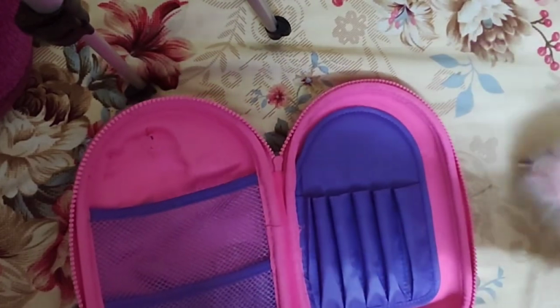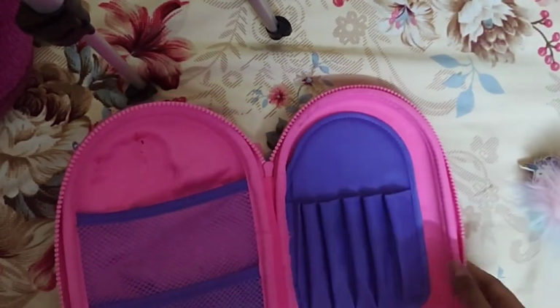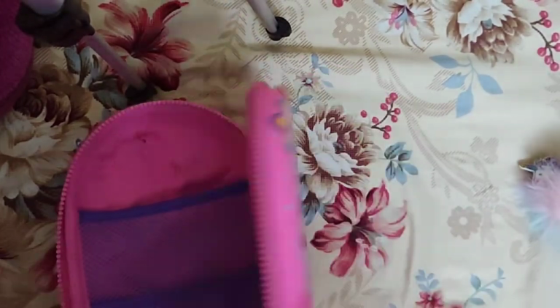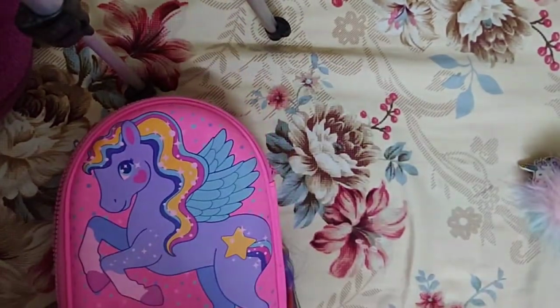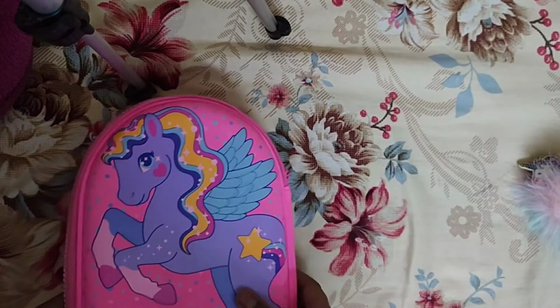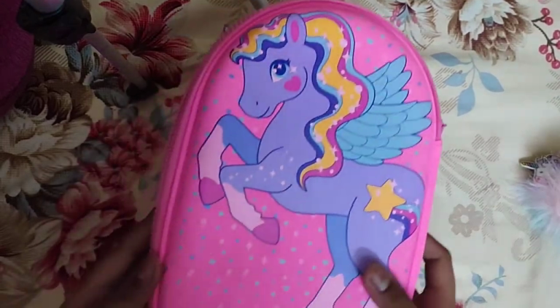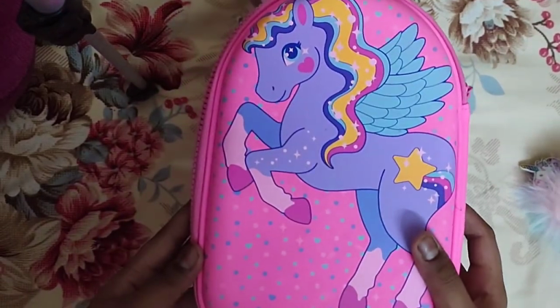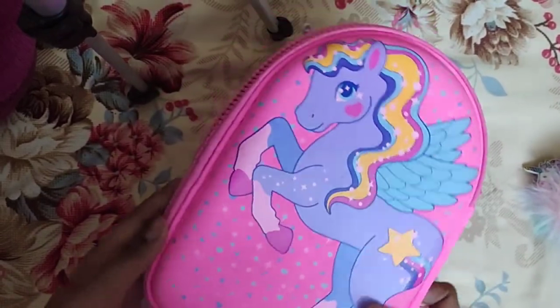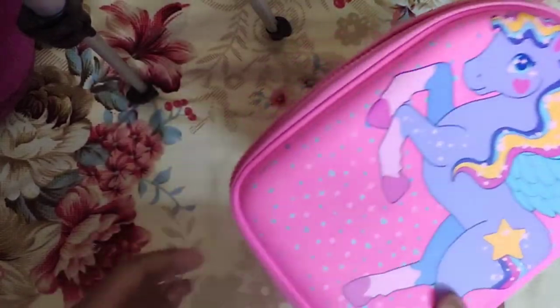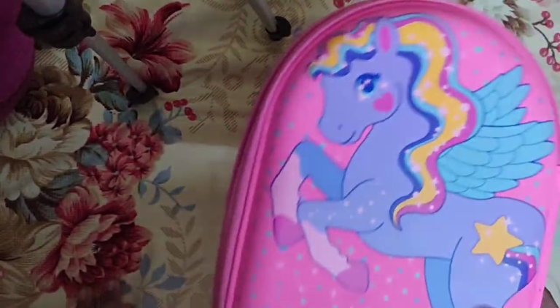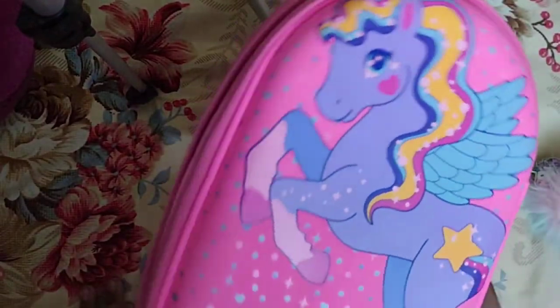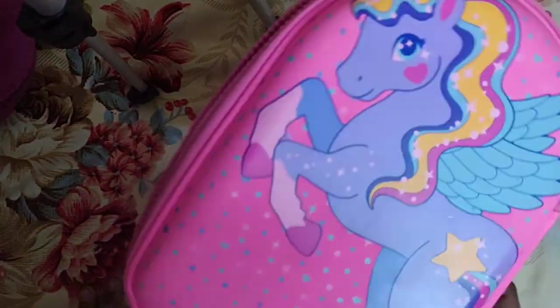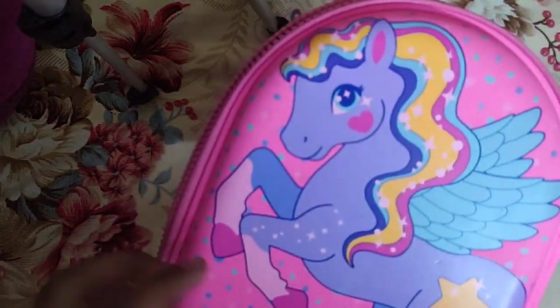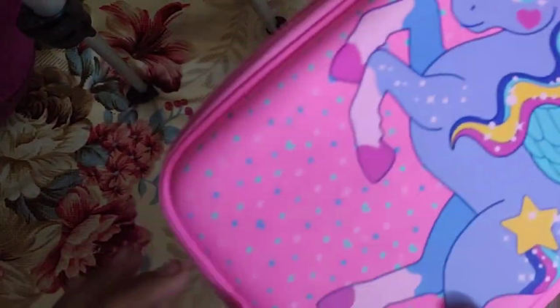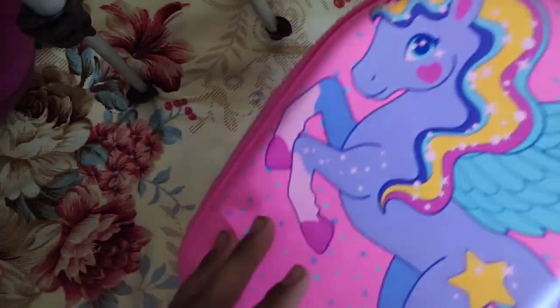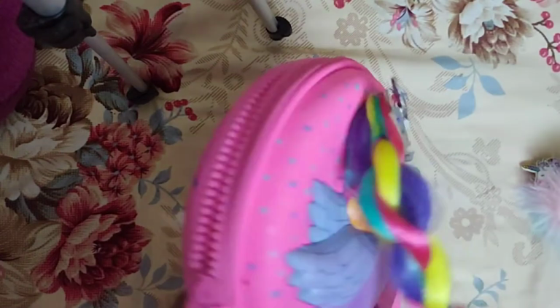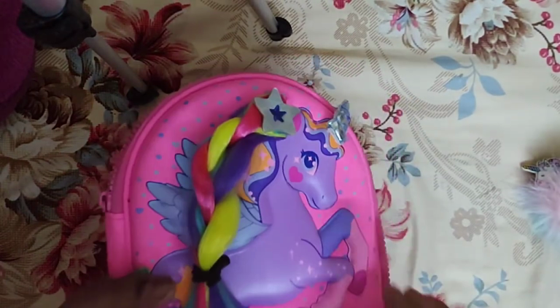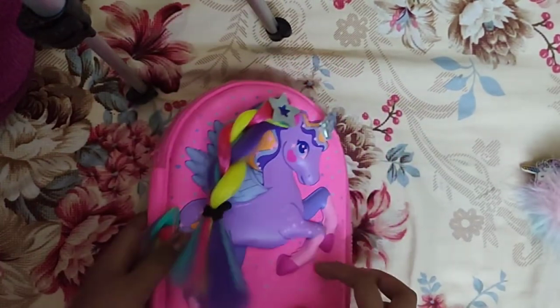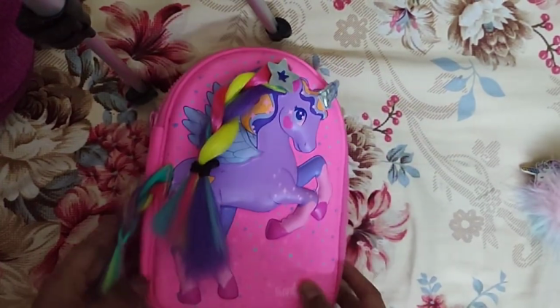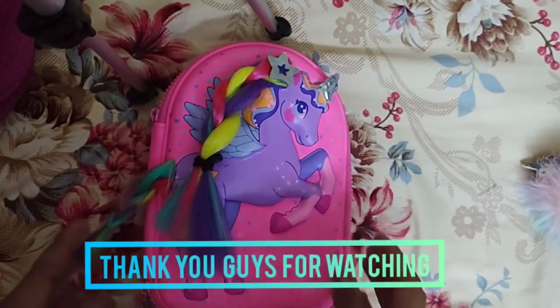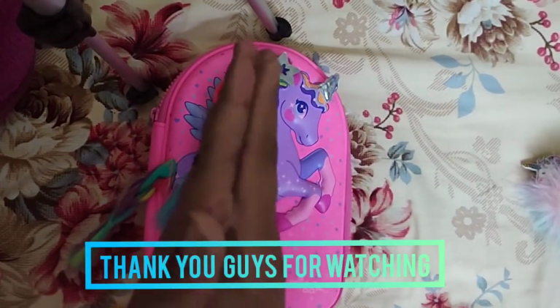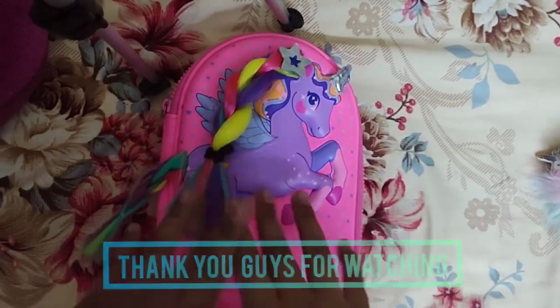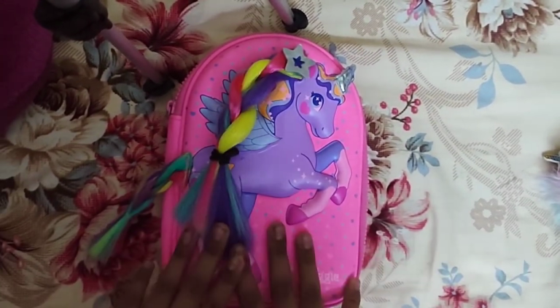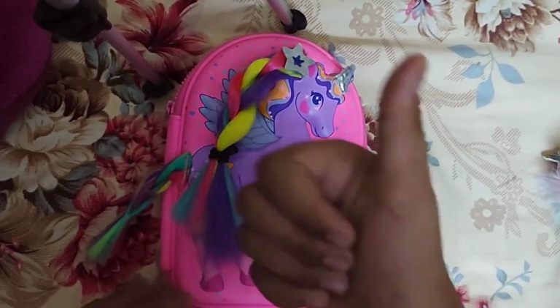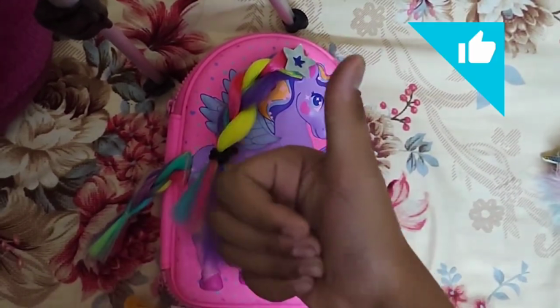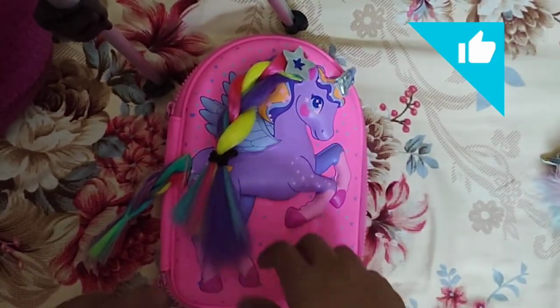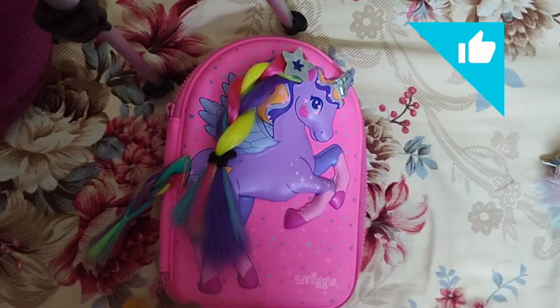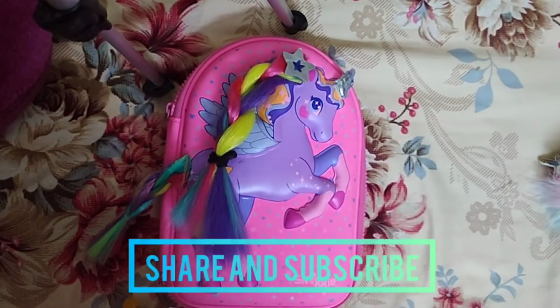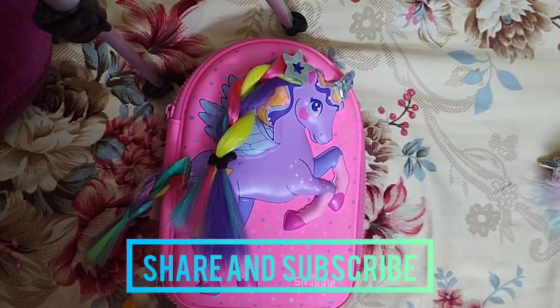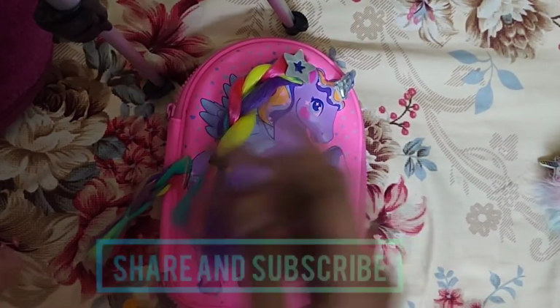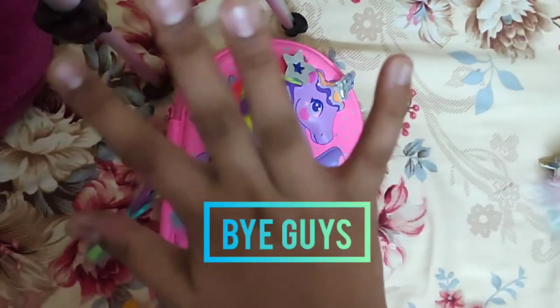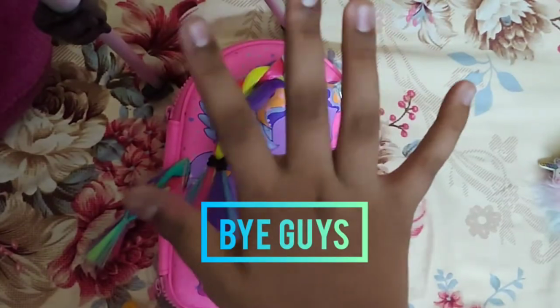The front and back part of the pouch have the same design — it's just printed. Okay guys, thank you for watching this video! Like, share, subscribe, and we'll see you in the next video. Bye!